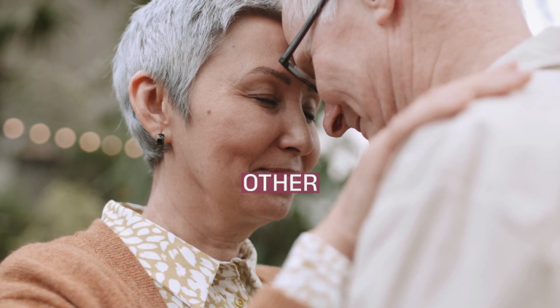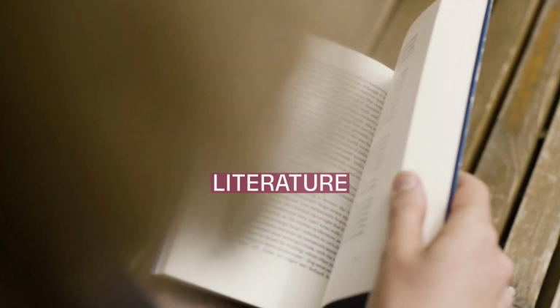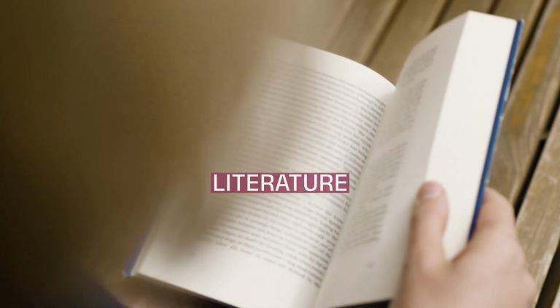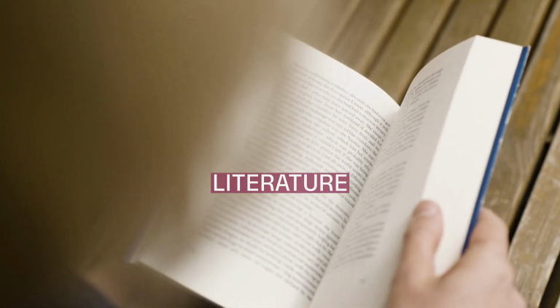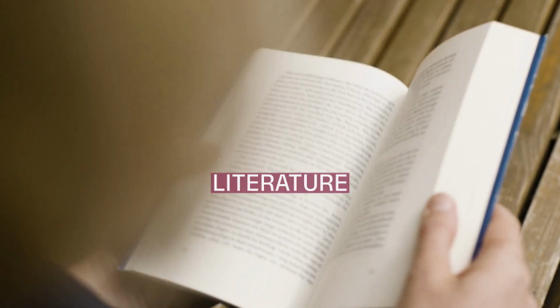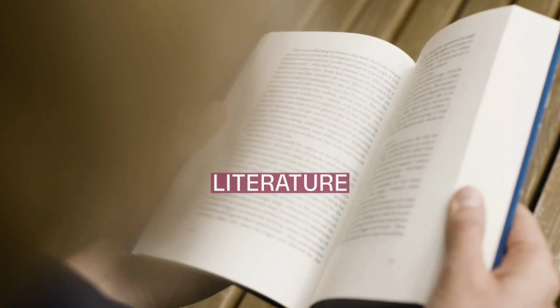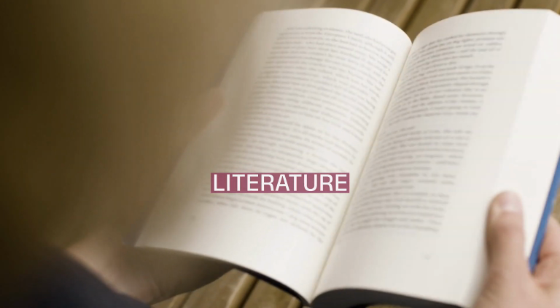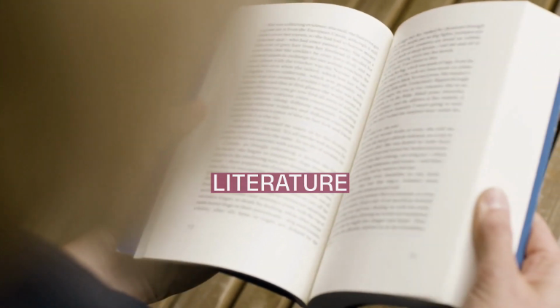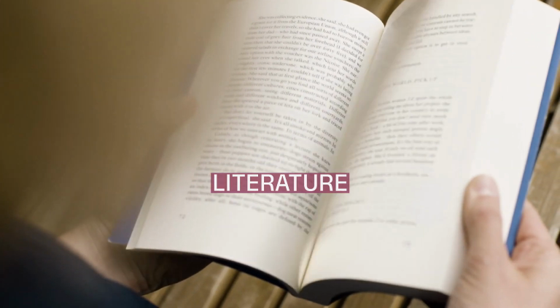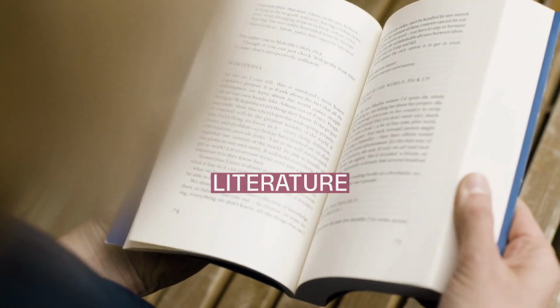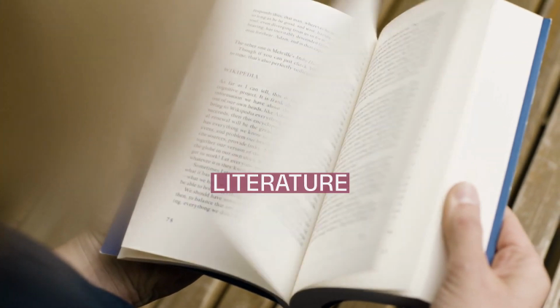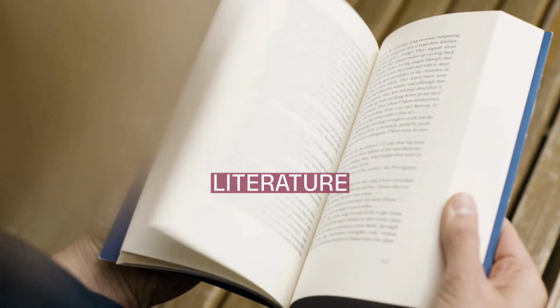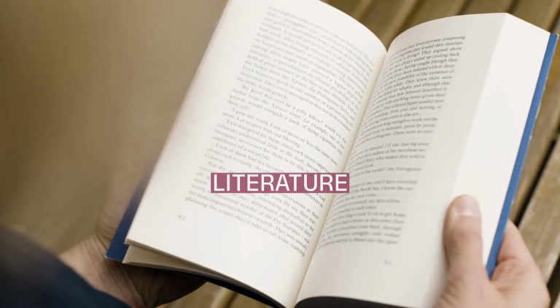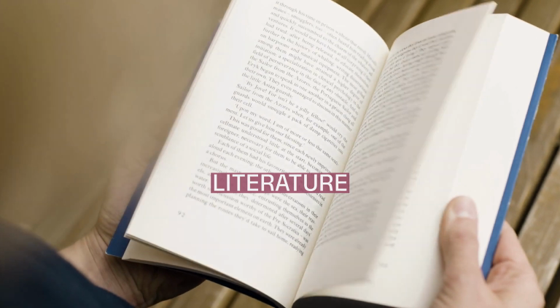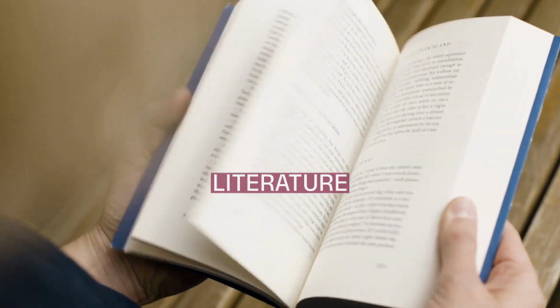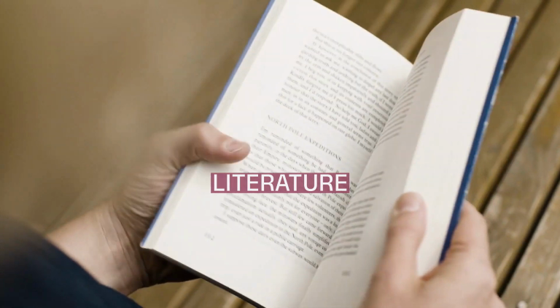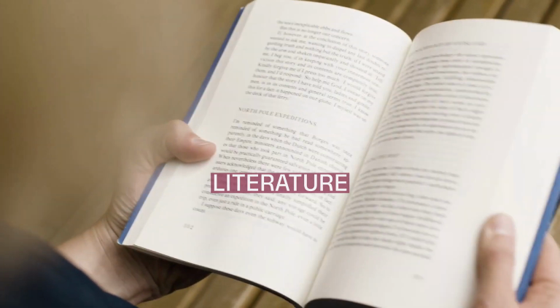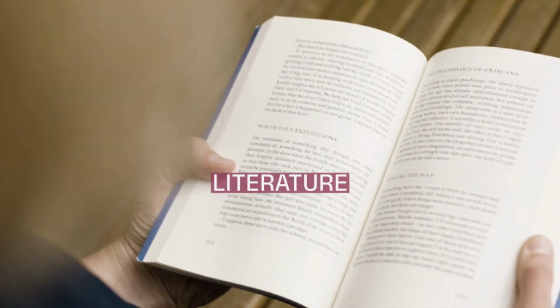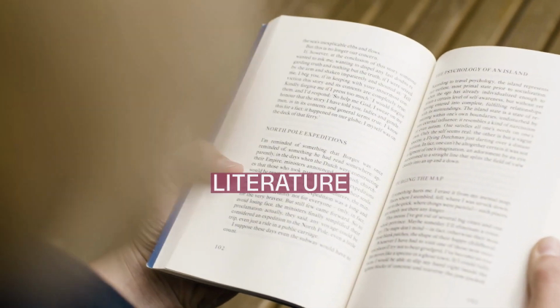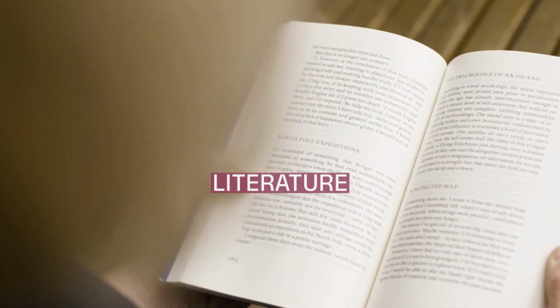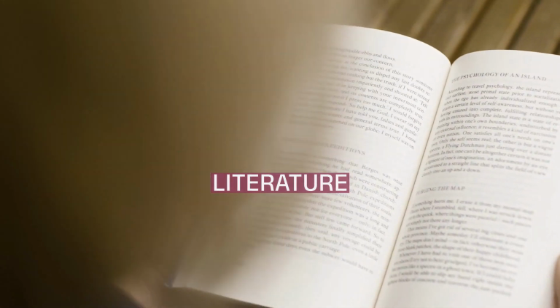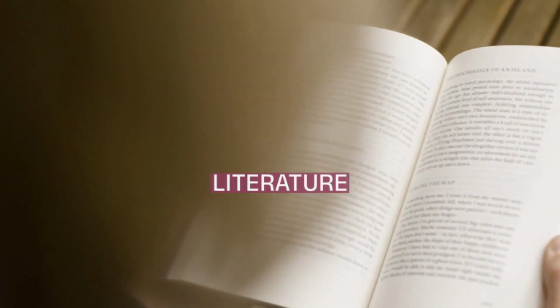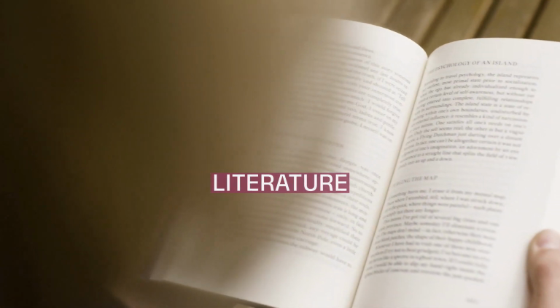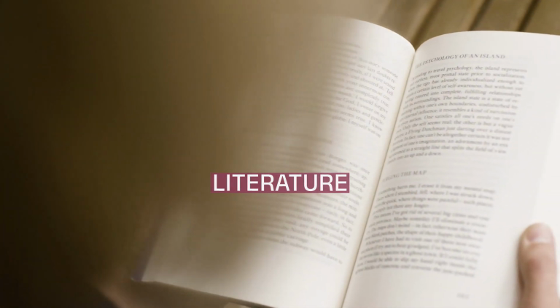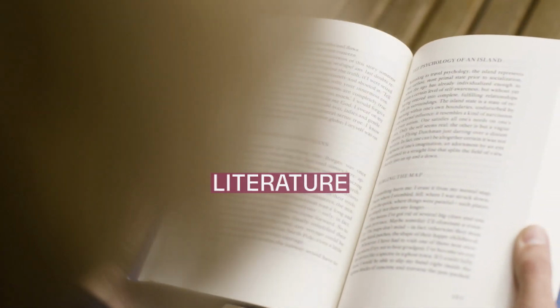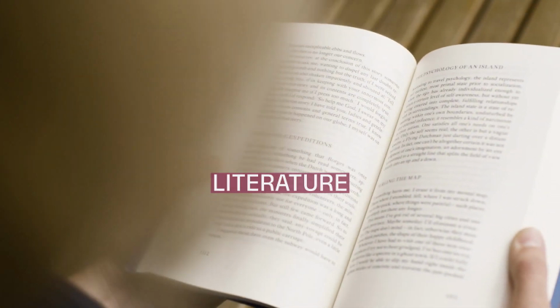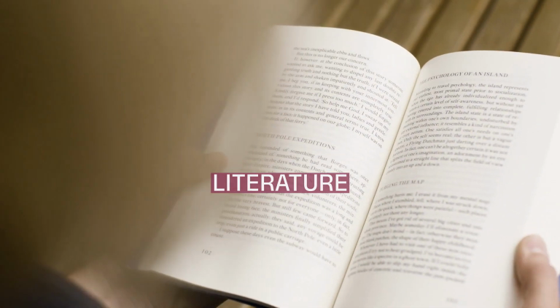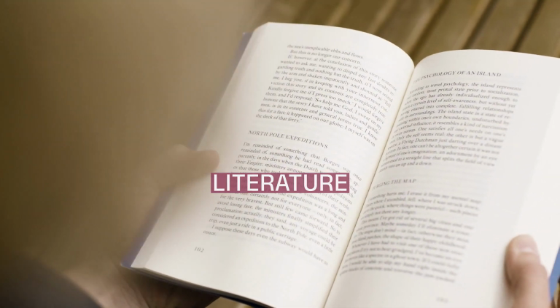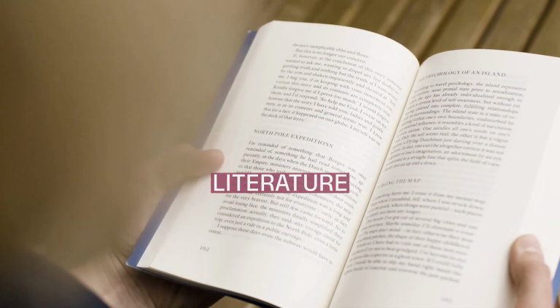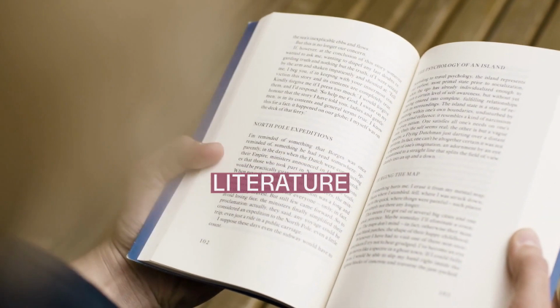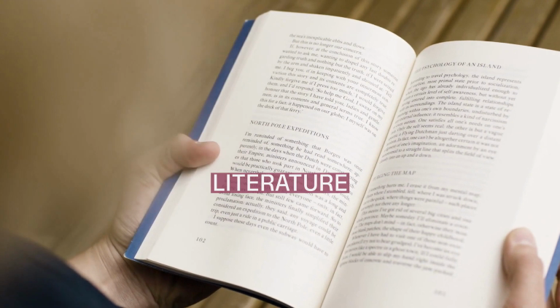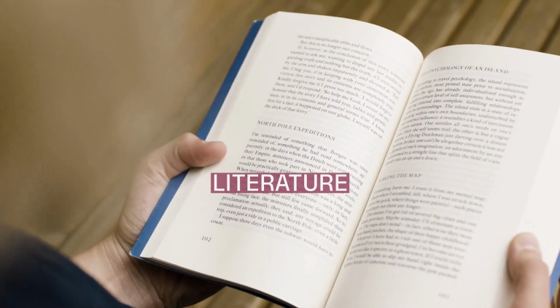In this section, we'll be deep diving into literature, unraveling its complexities and uncovering valuable insights.